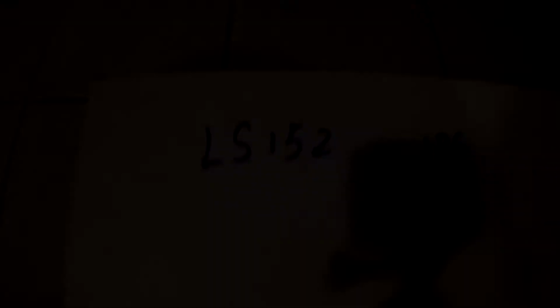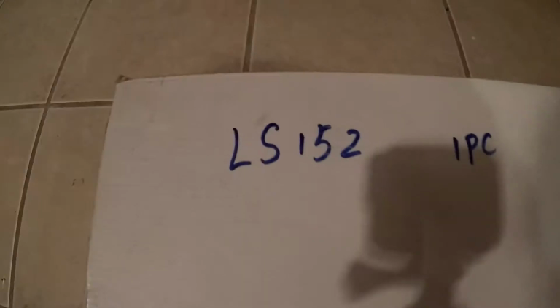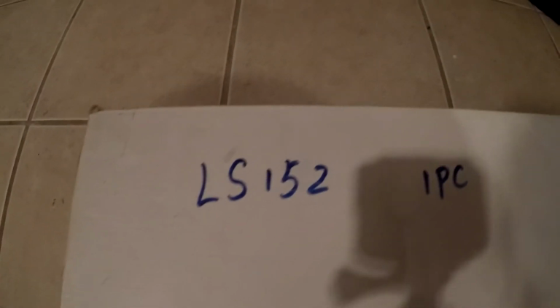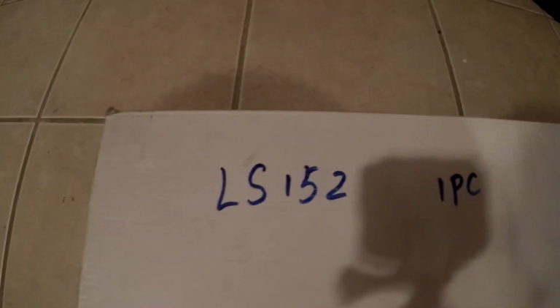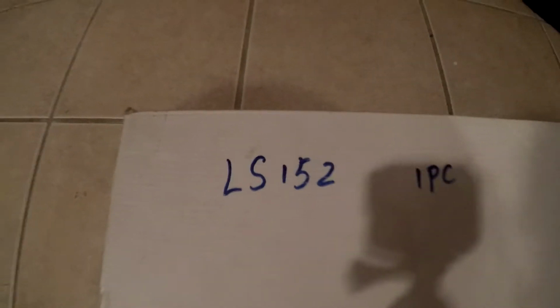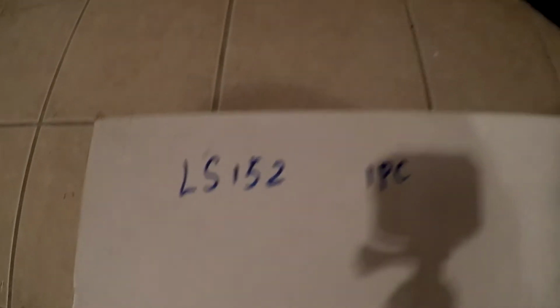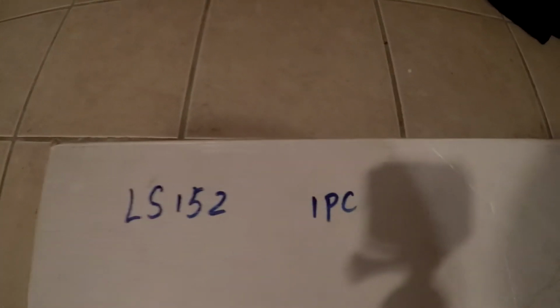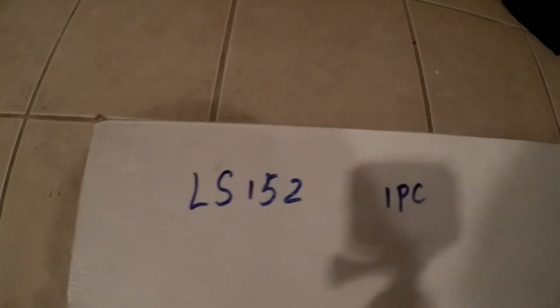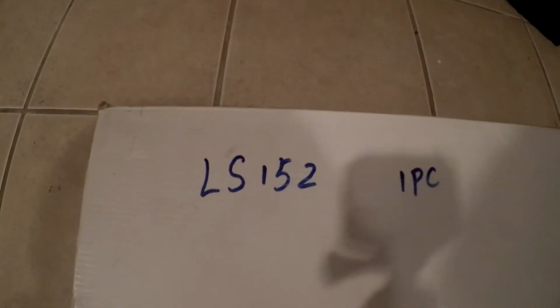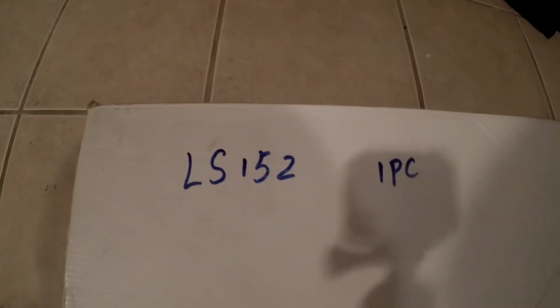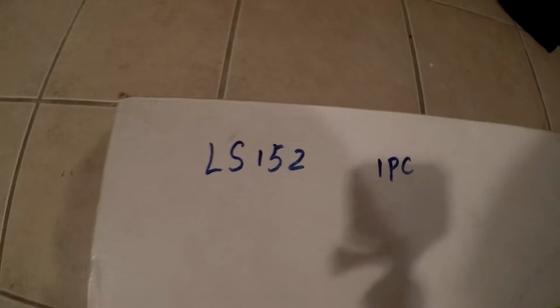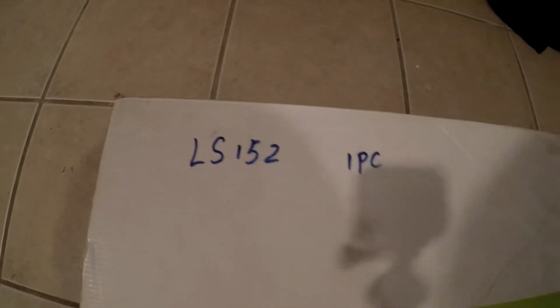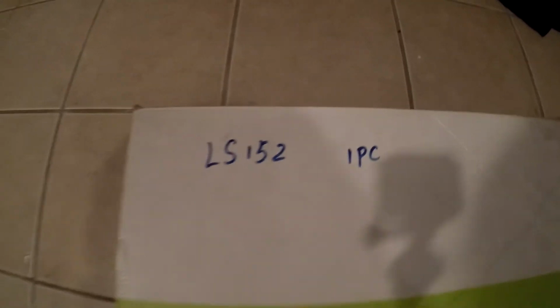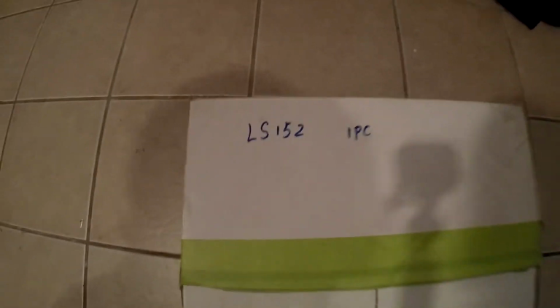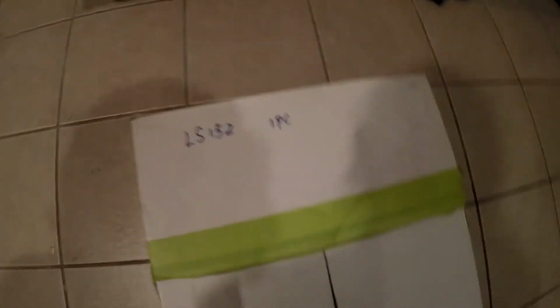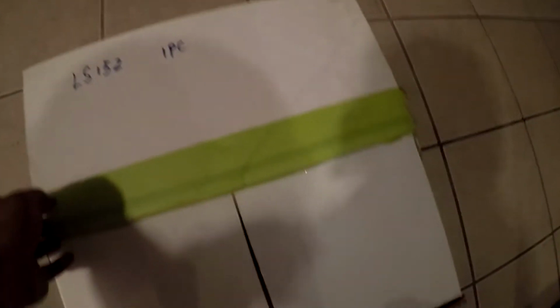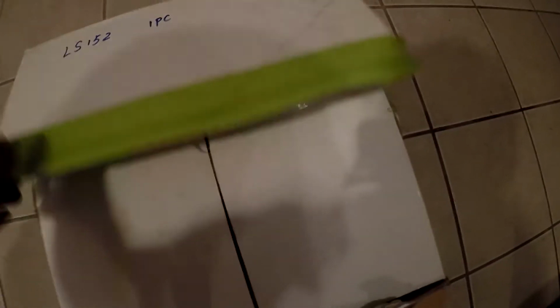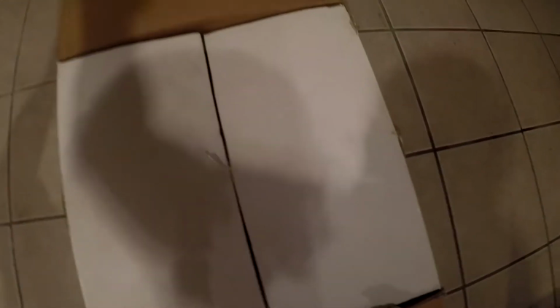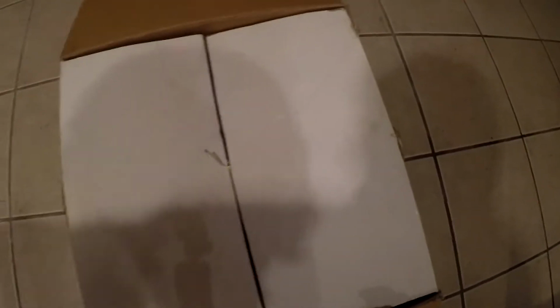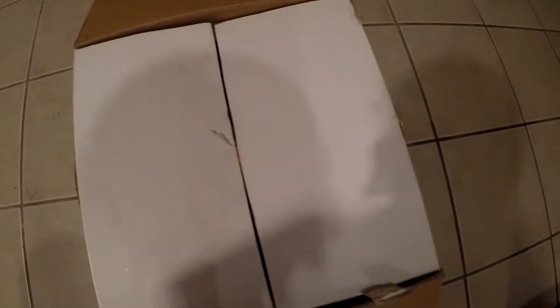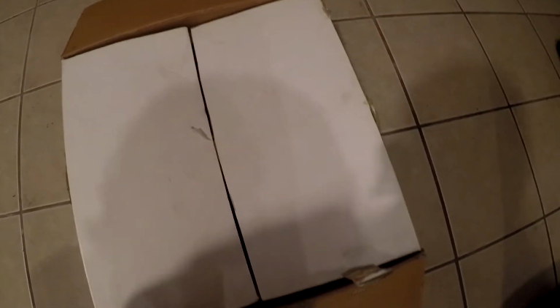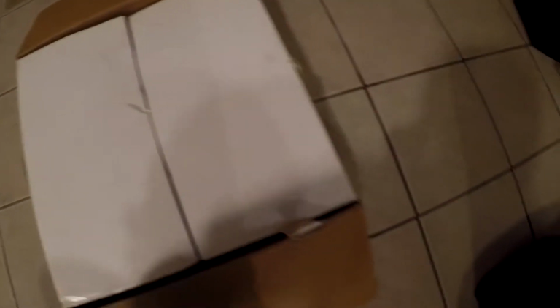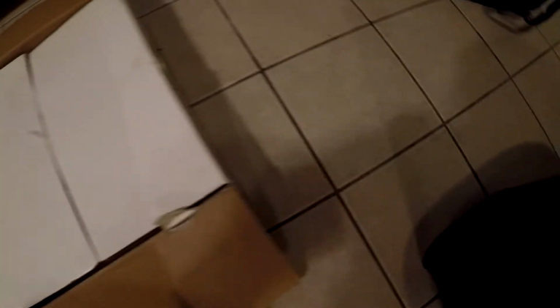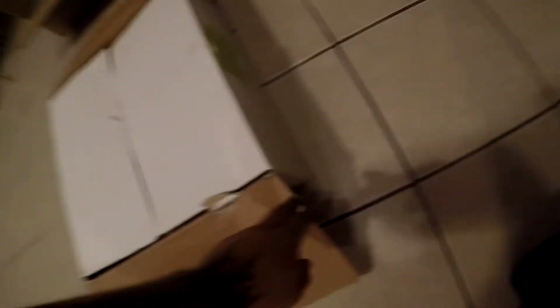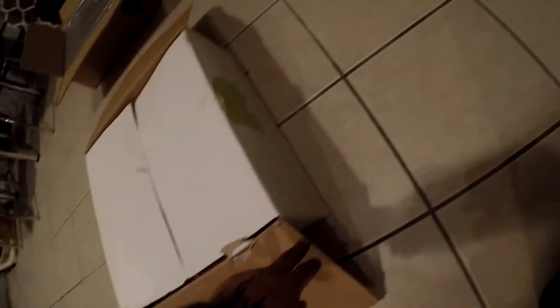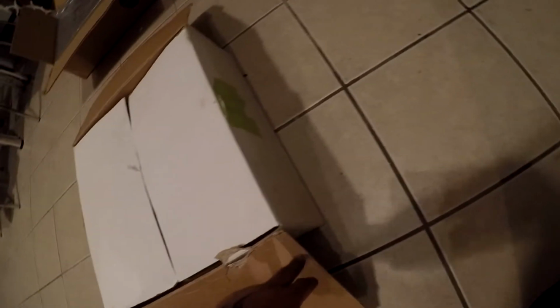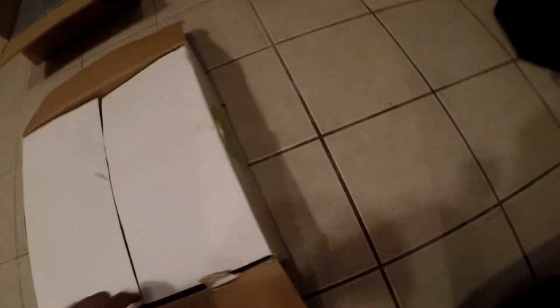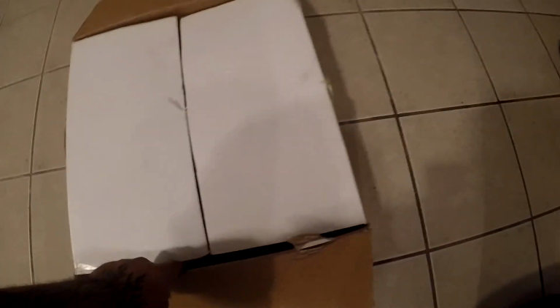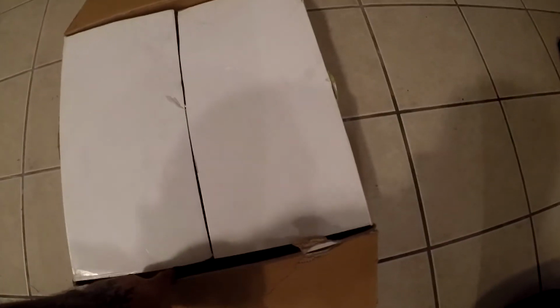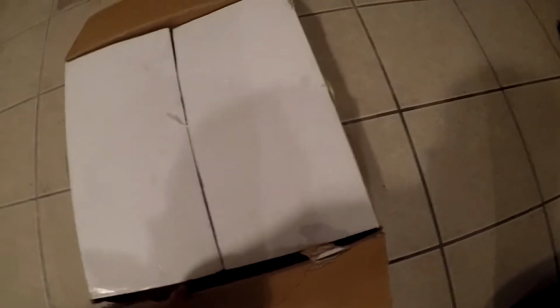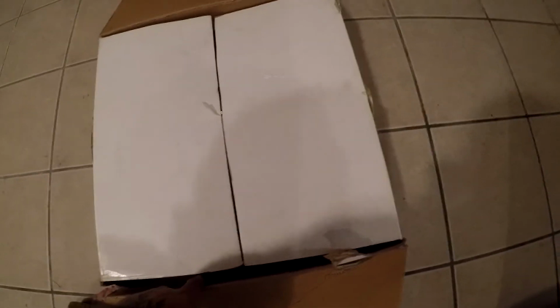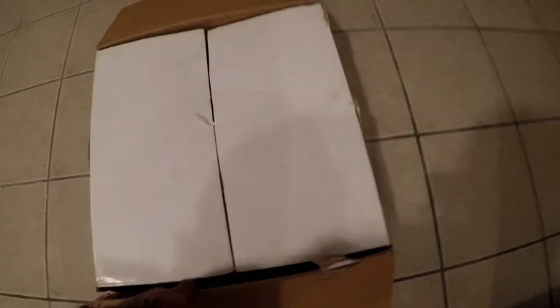Right here is actually the model number of the sub: LS15-2. We're going to go ahead and open up the box. It is a 15-inch sub — pretty small box. It is a shallow mount woofer as well.